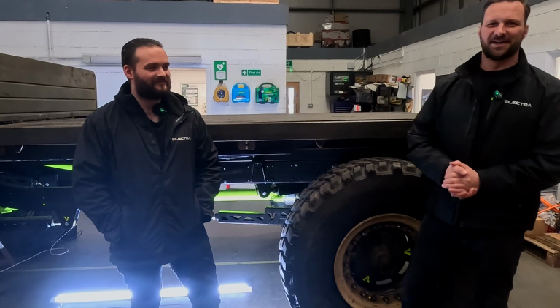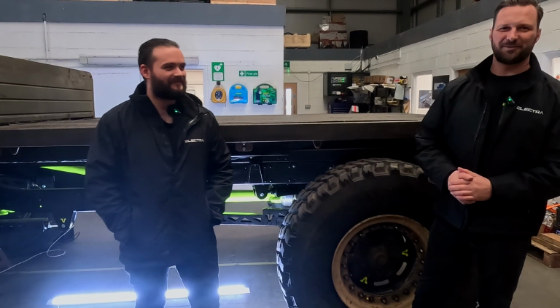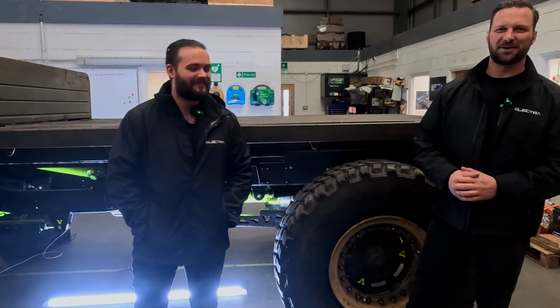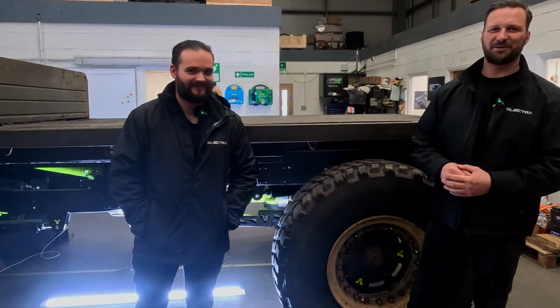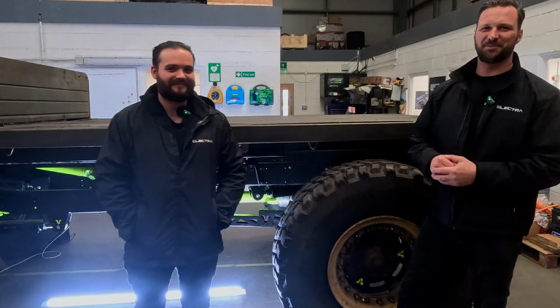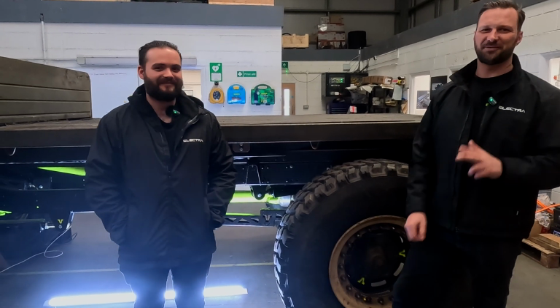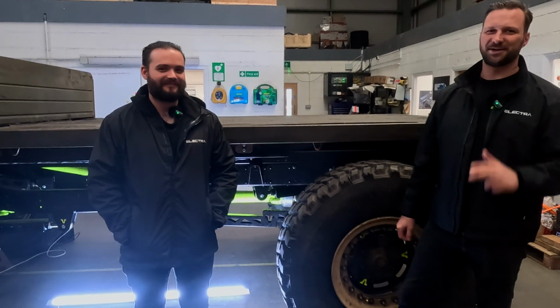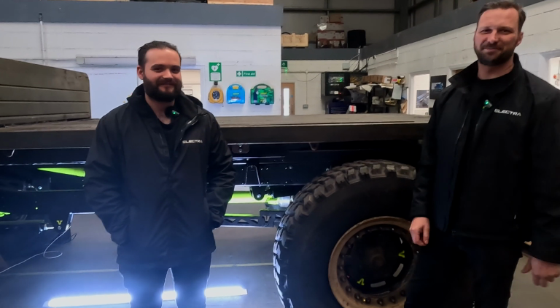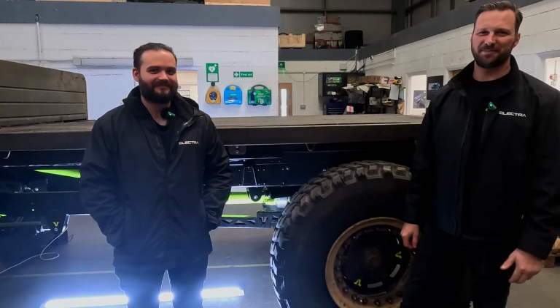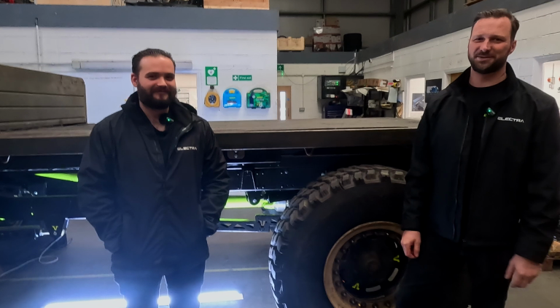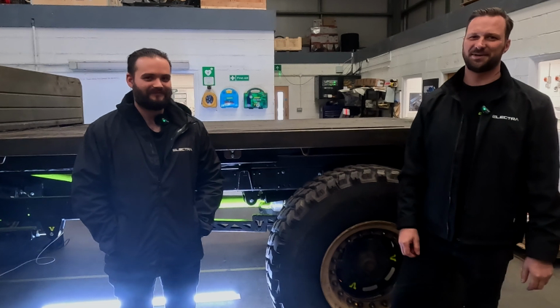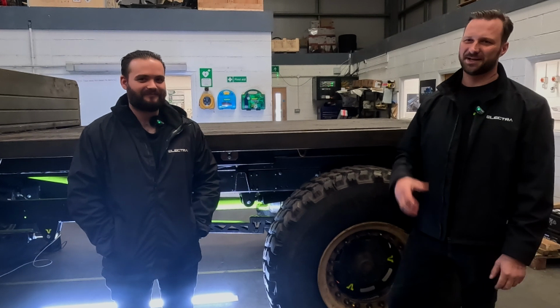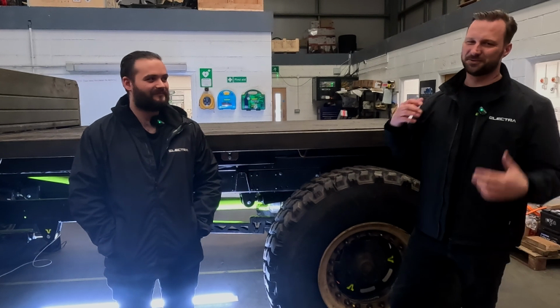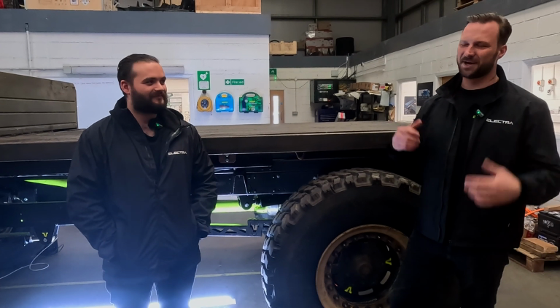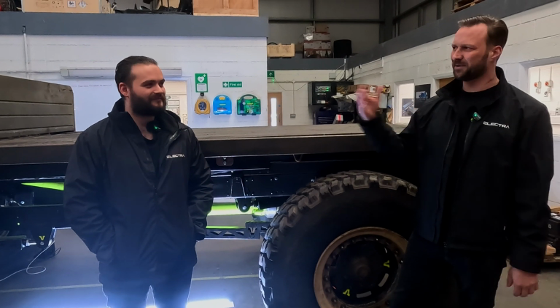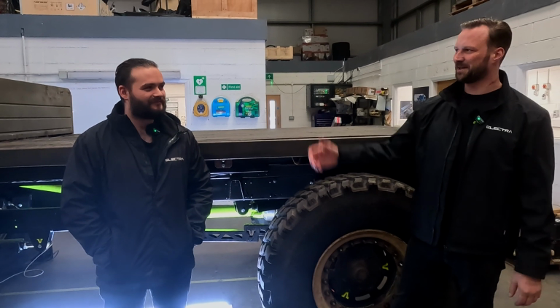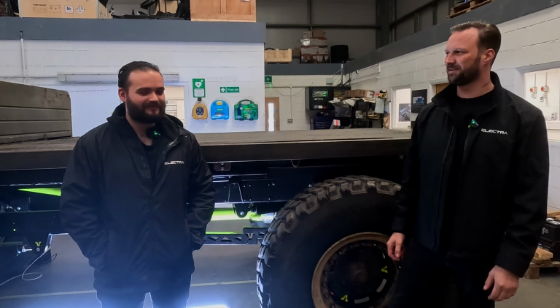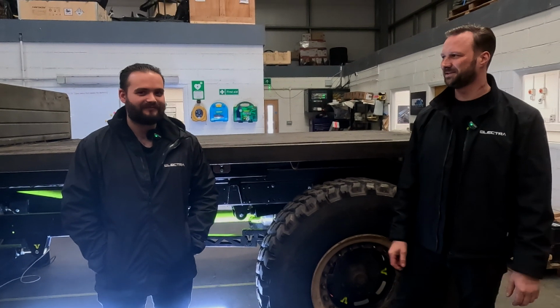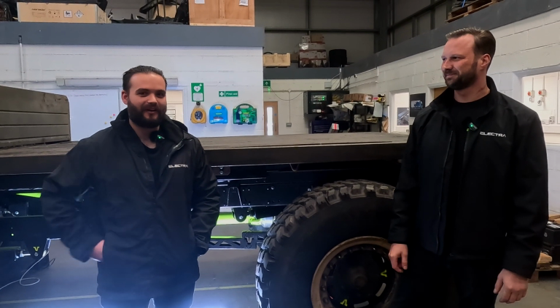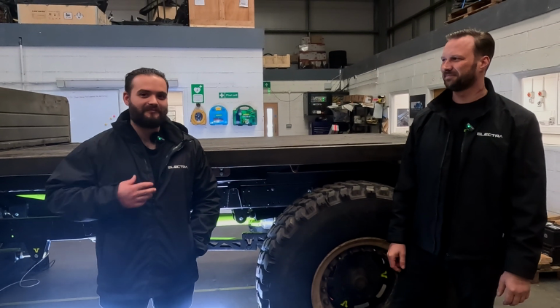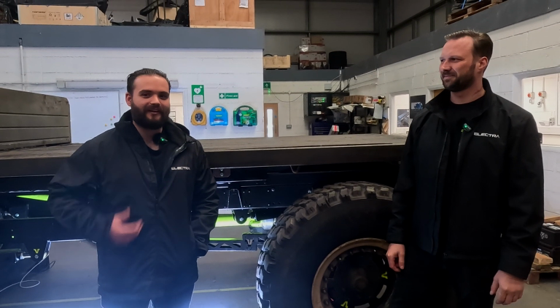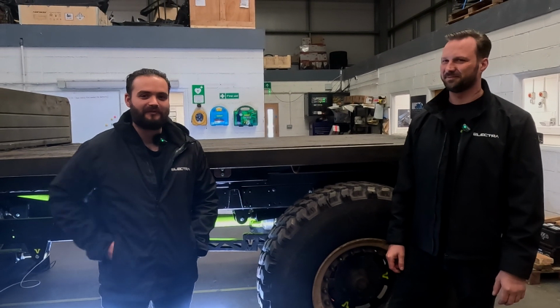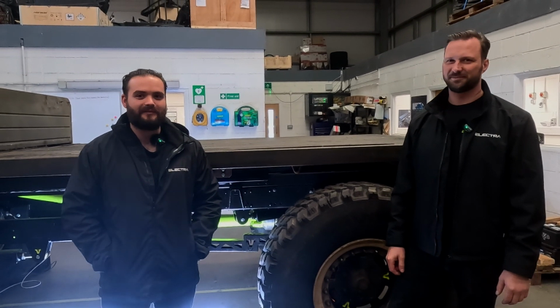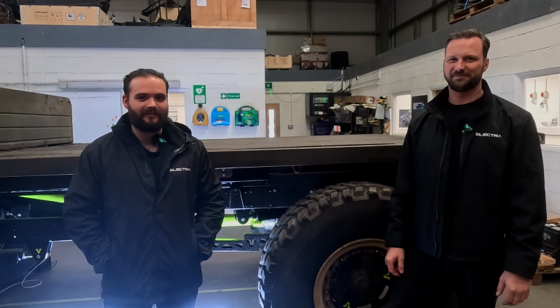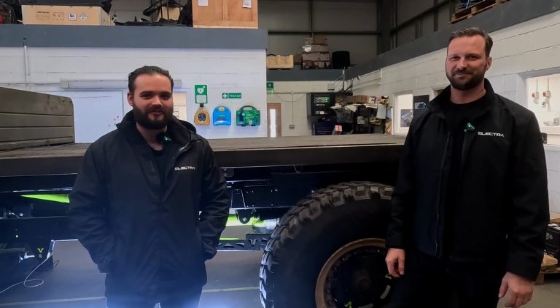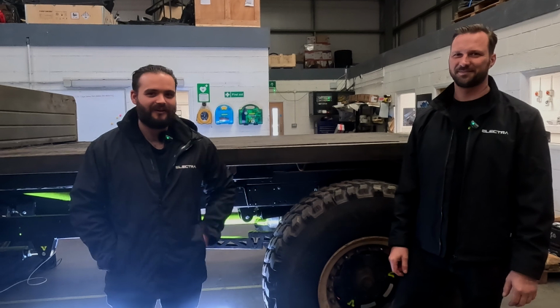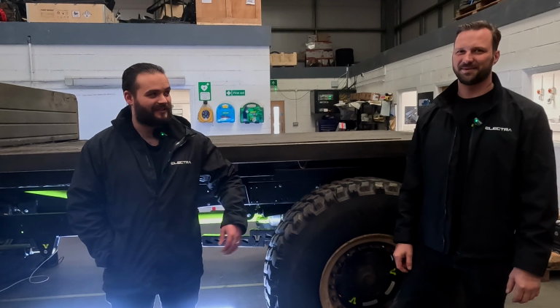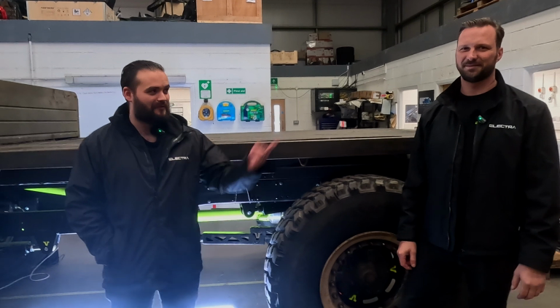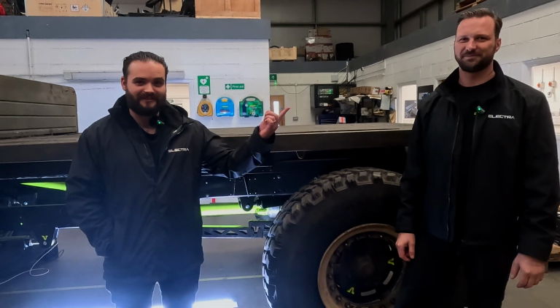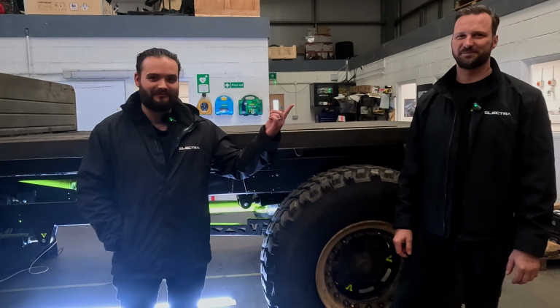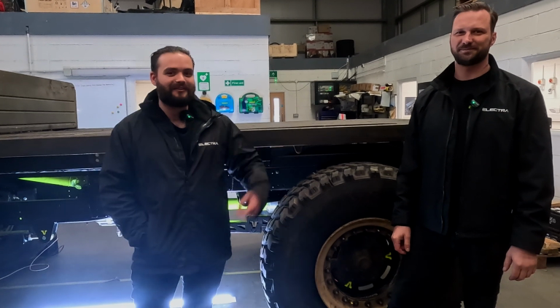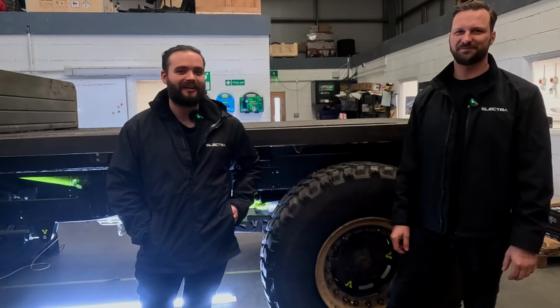Hello everyone, welcome to part three of our MOG-E build. You all know who I am, but this man to my right — I'm Tarek, I head up the design team here at Elektra. We basically make what's in this man's head come to life.